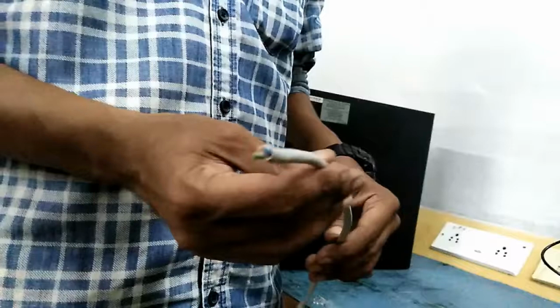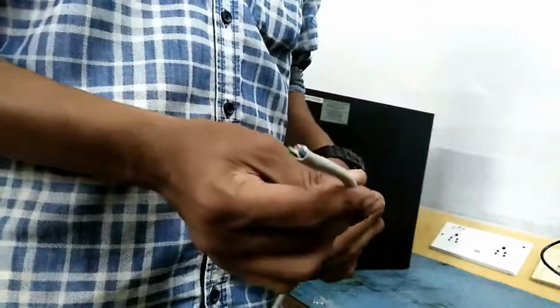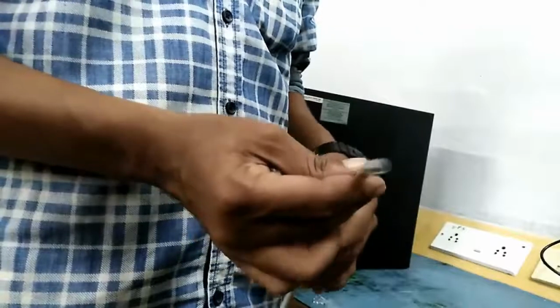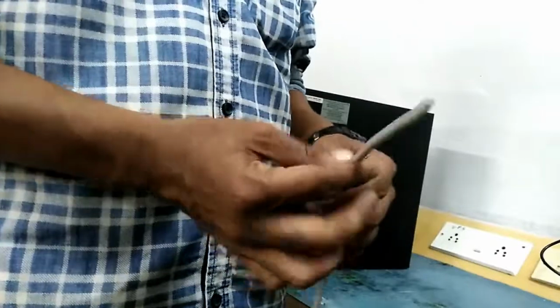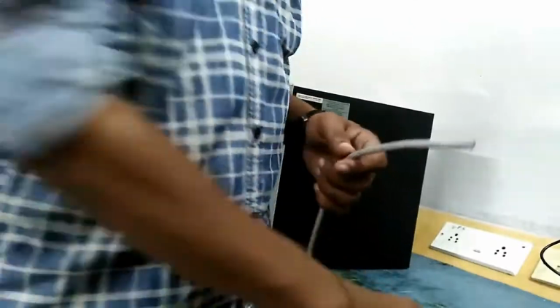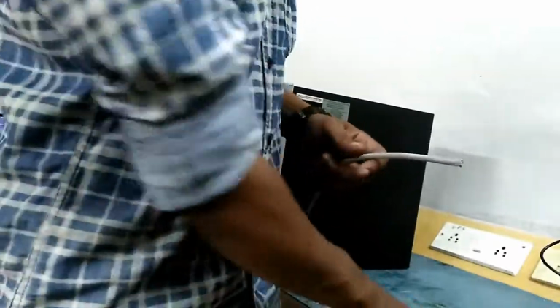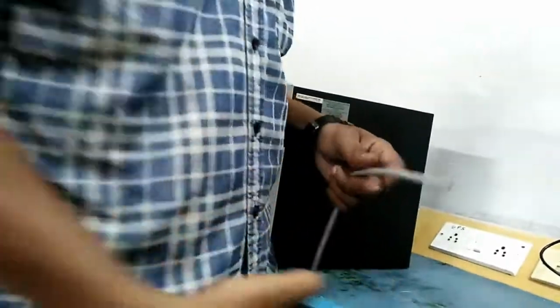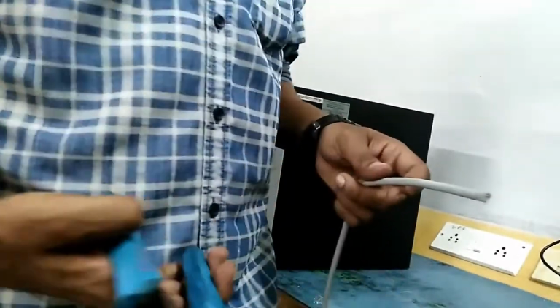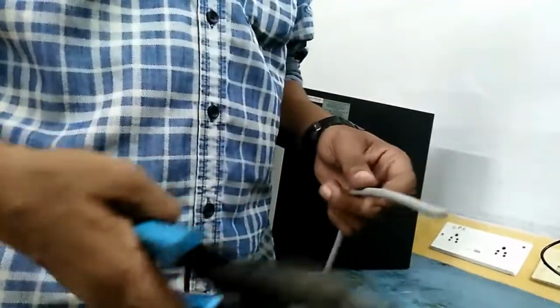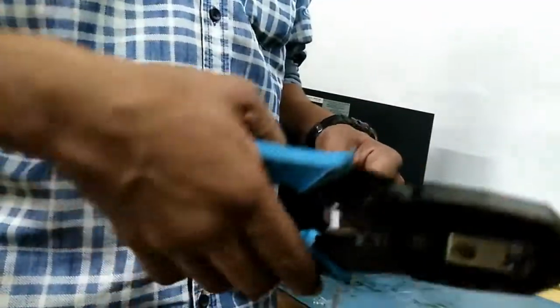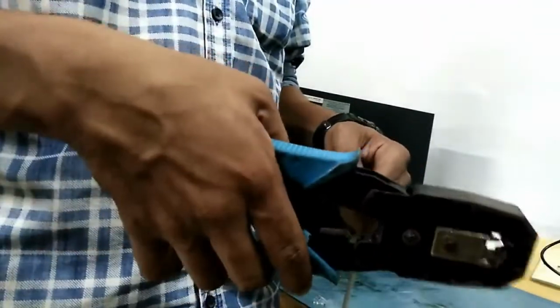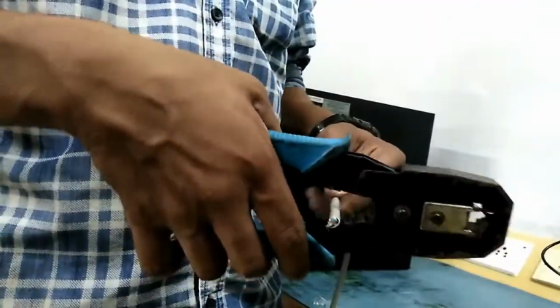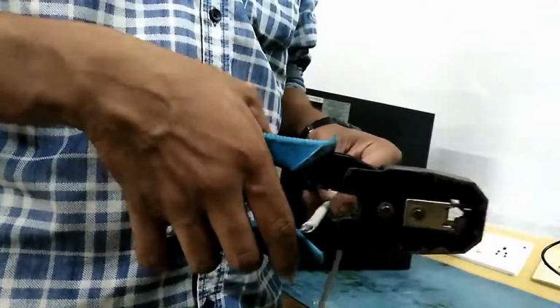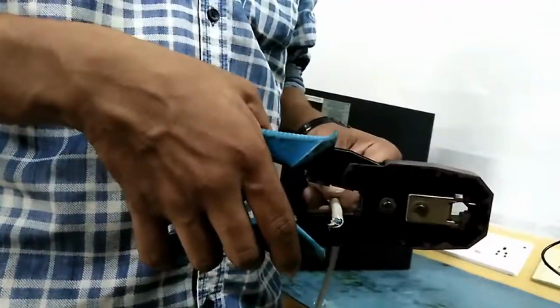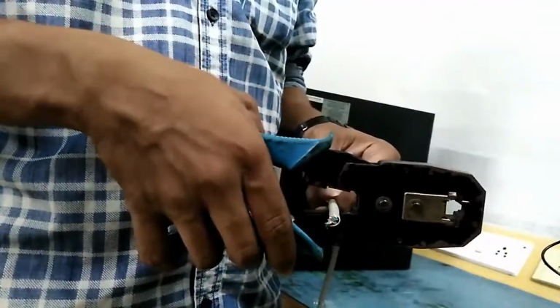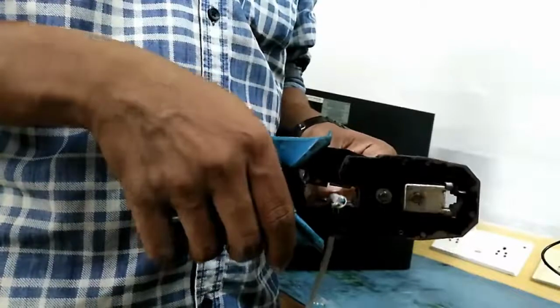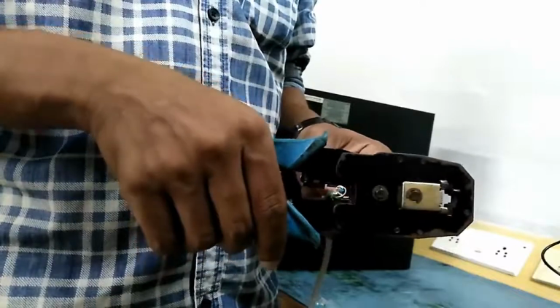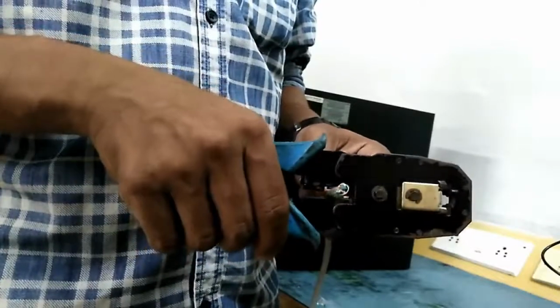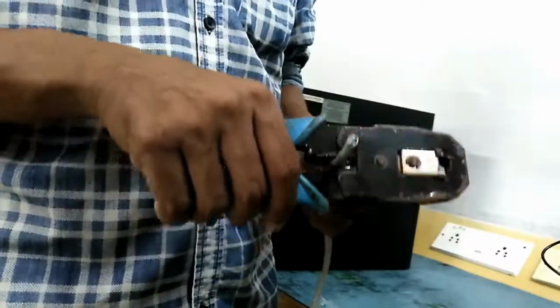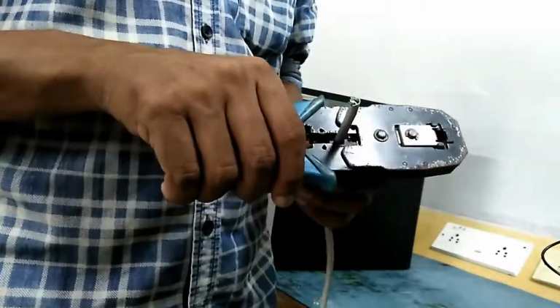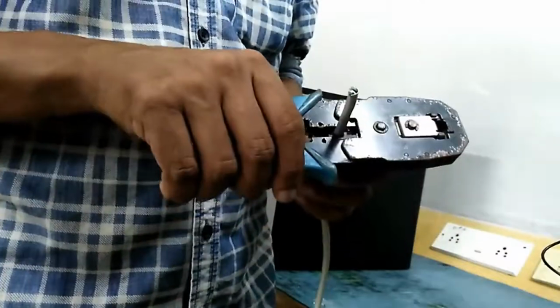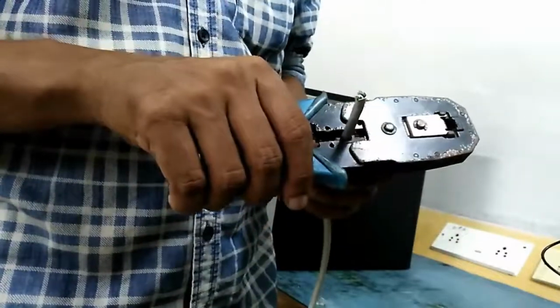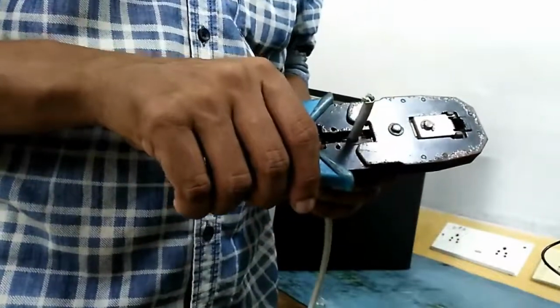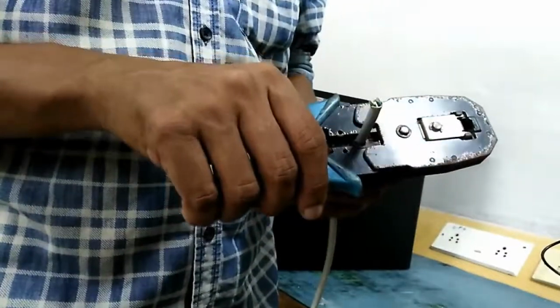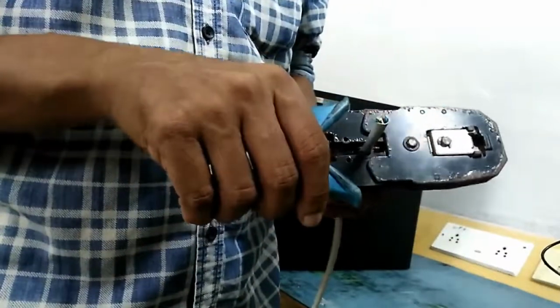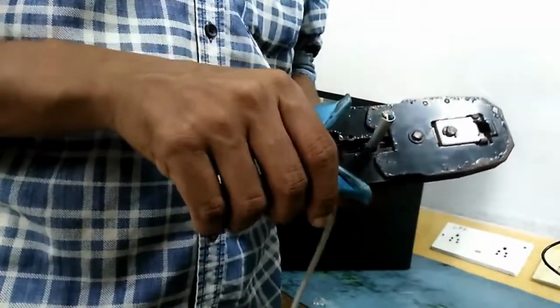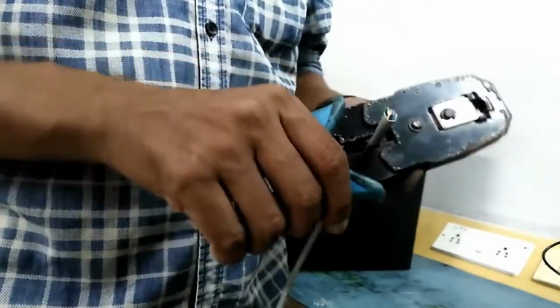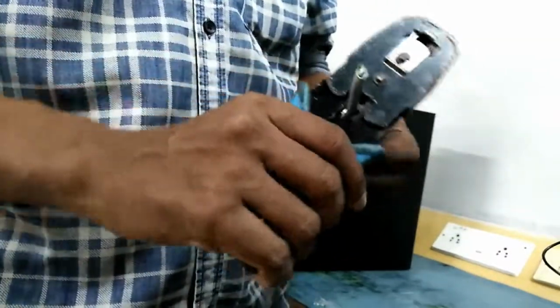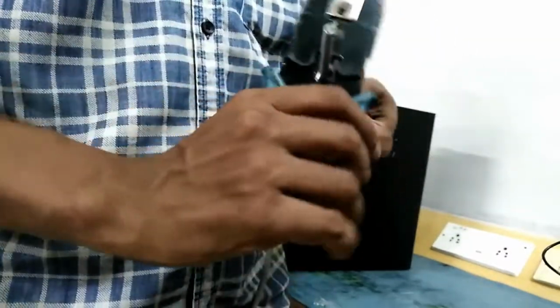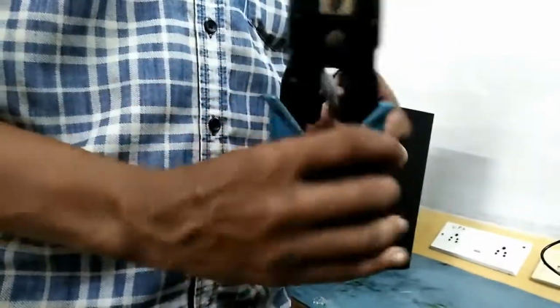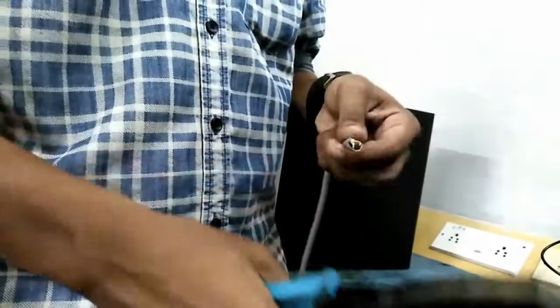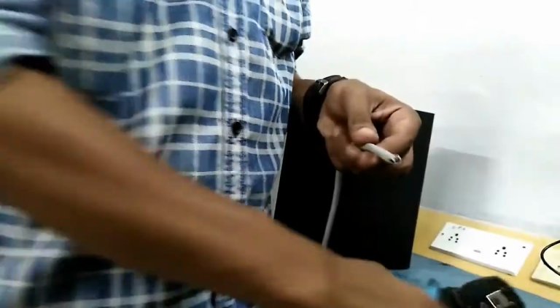I am going to share a new video about the Cat6 cable. I am going to show the Cat6 cable with the RJ45 jack.